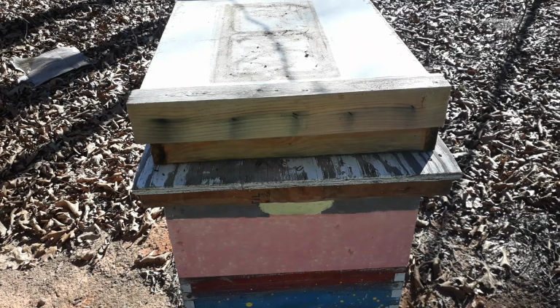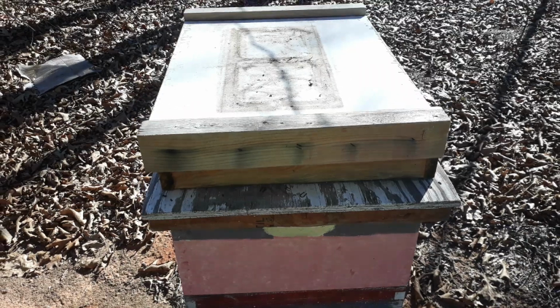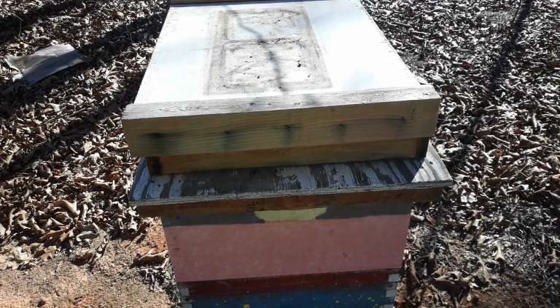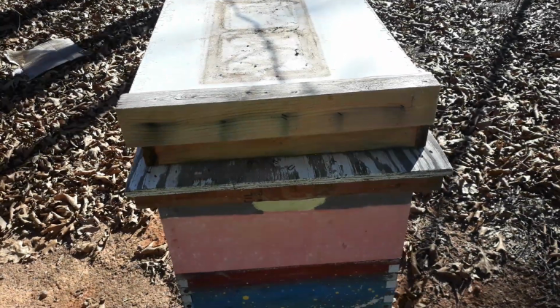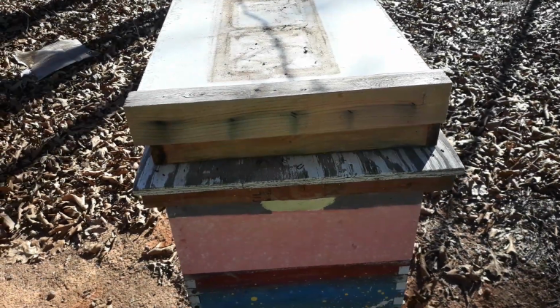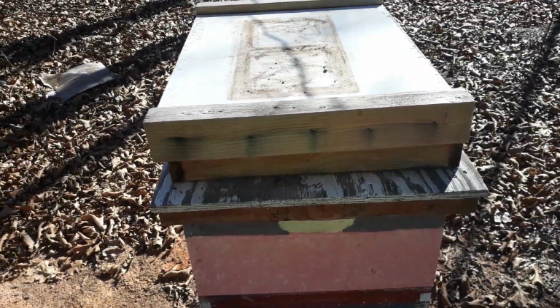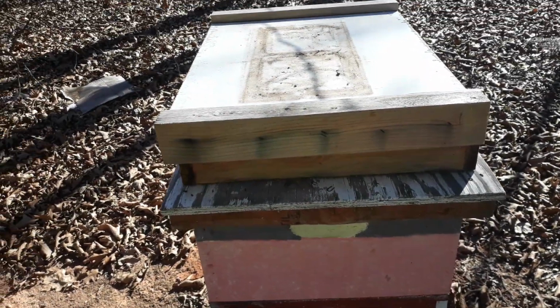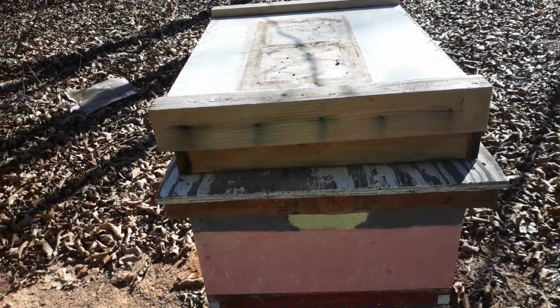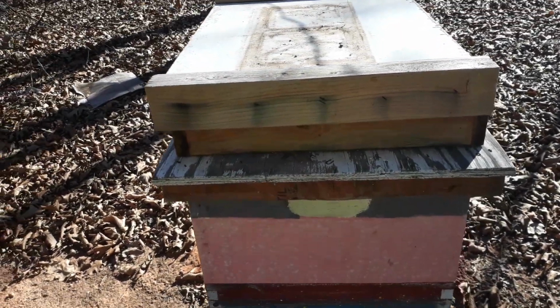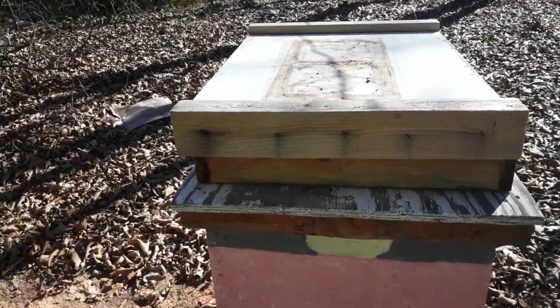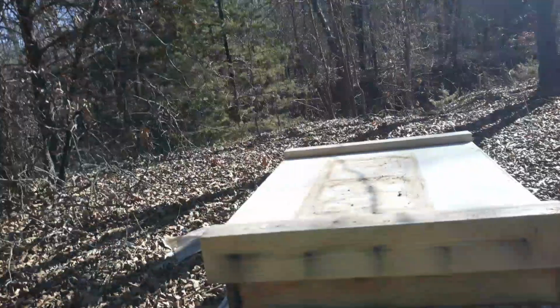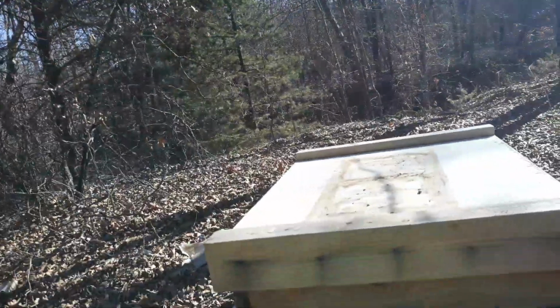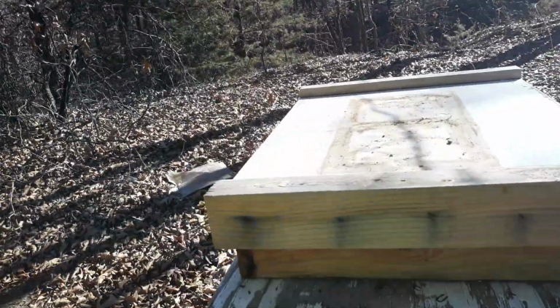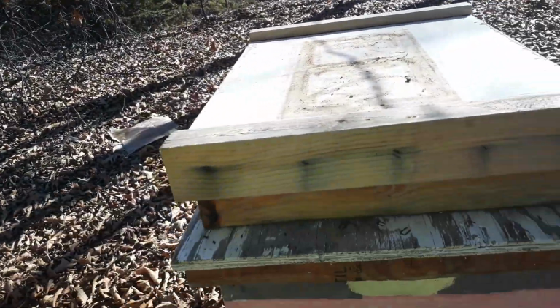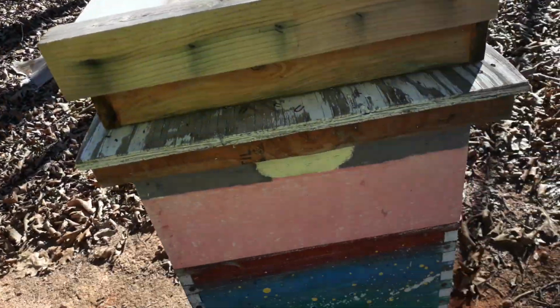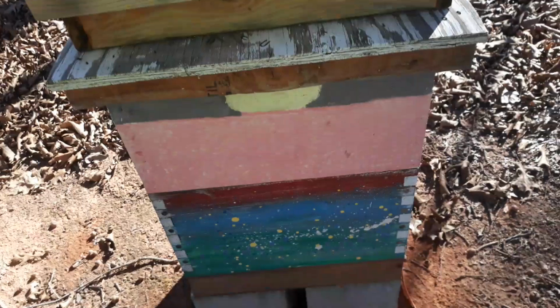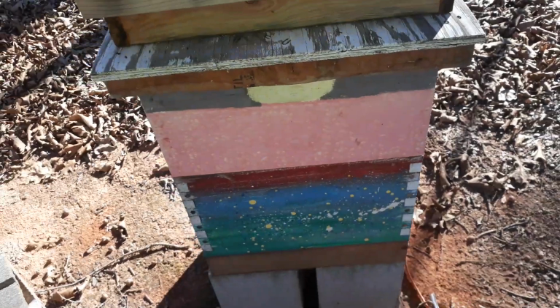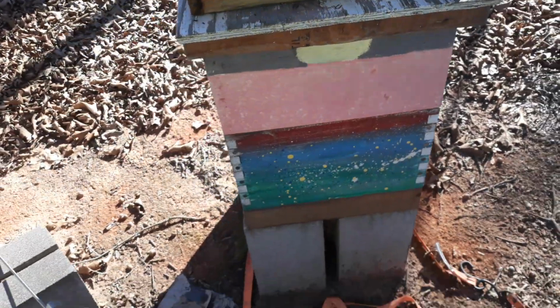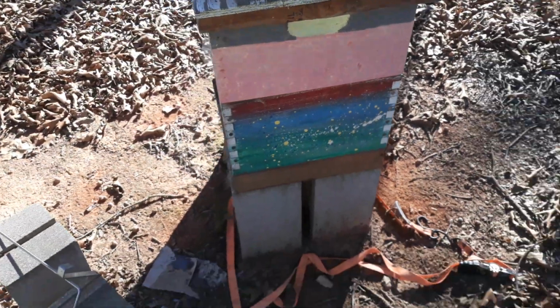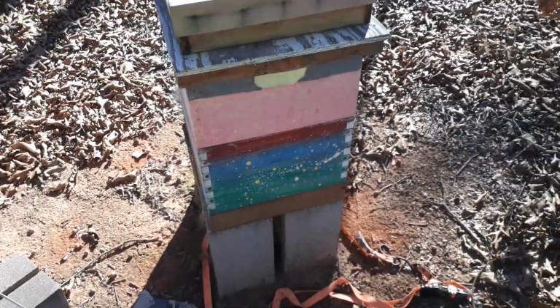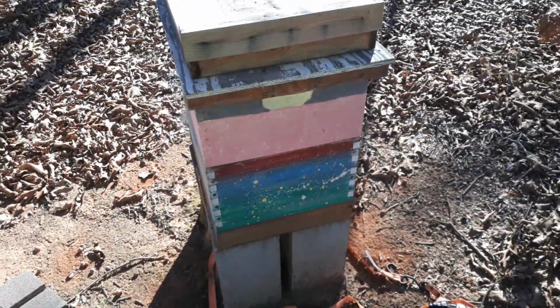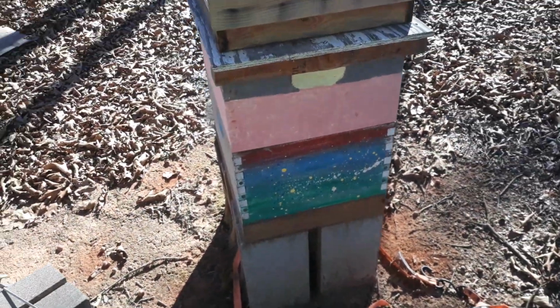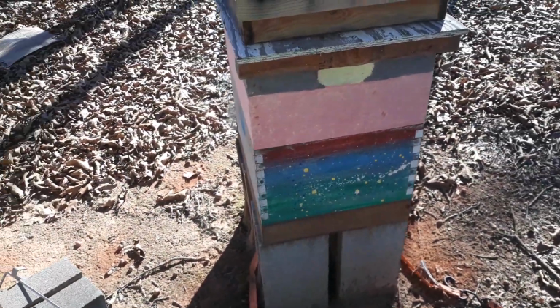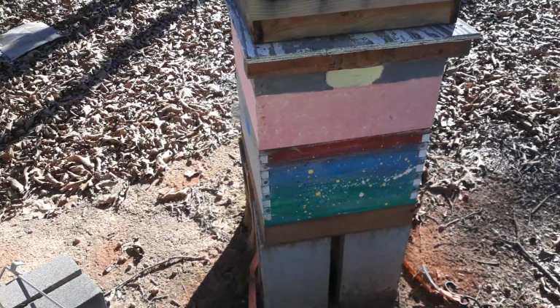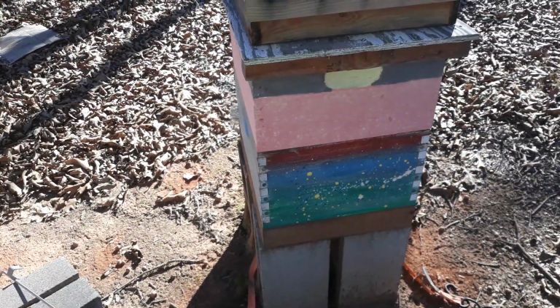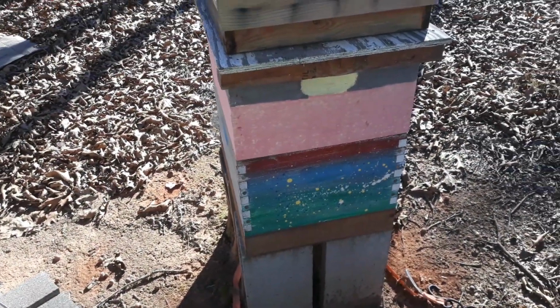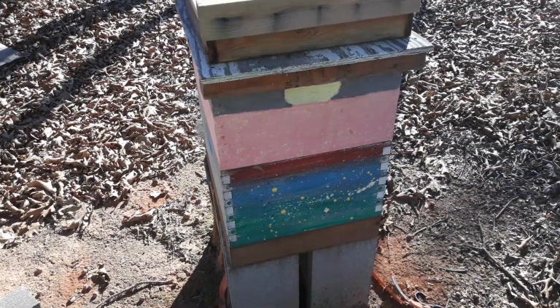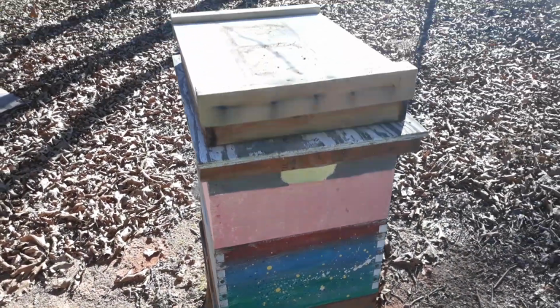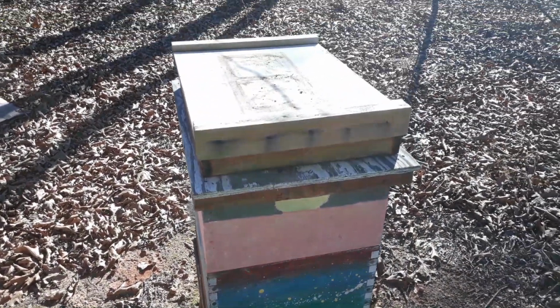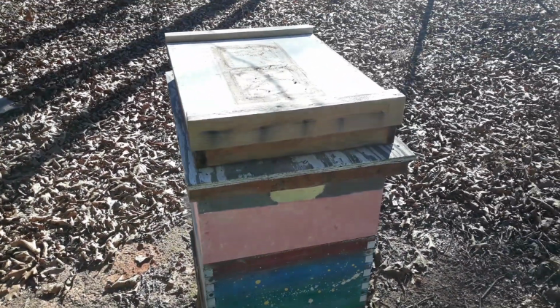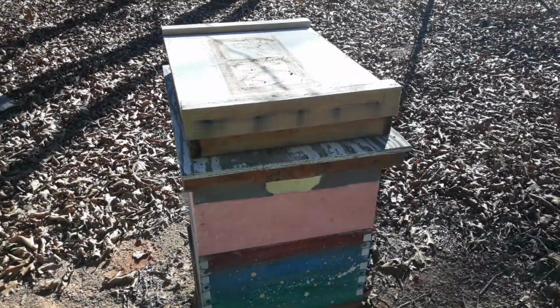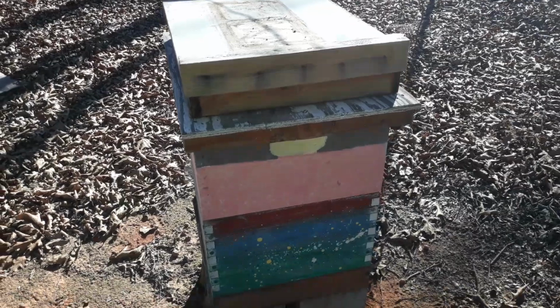Wednesday, December 9th, 2020. Hive number one. This was the bee tree.